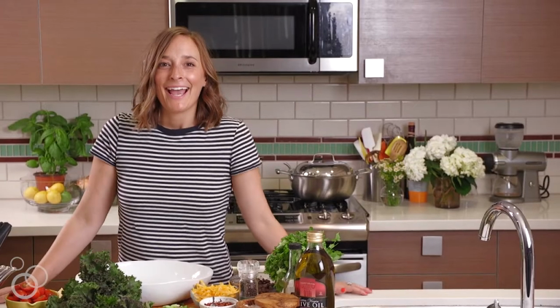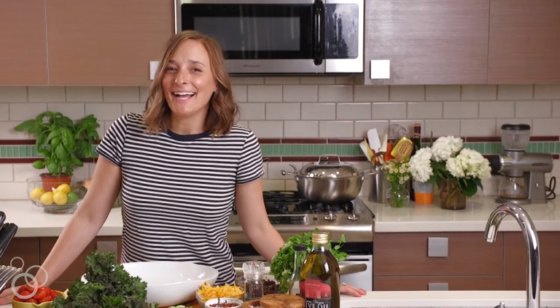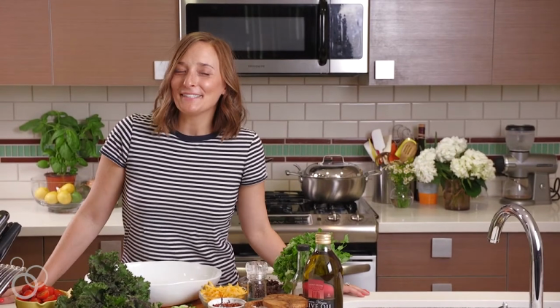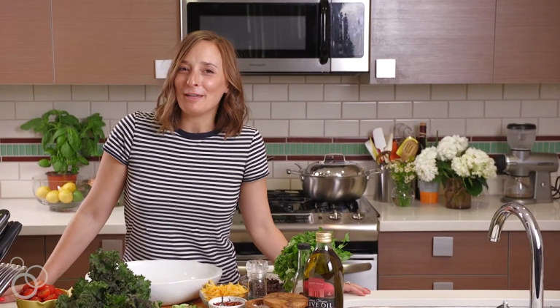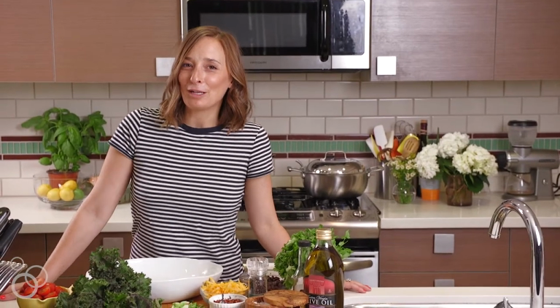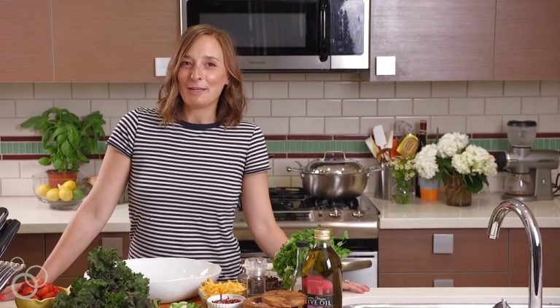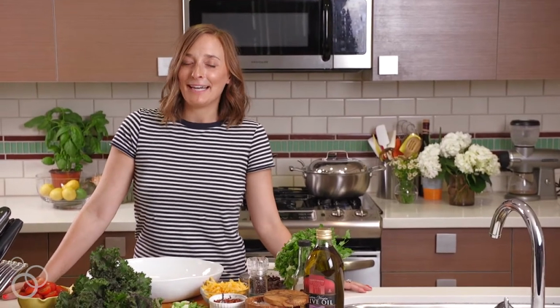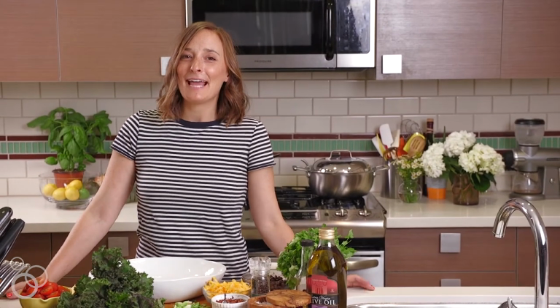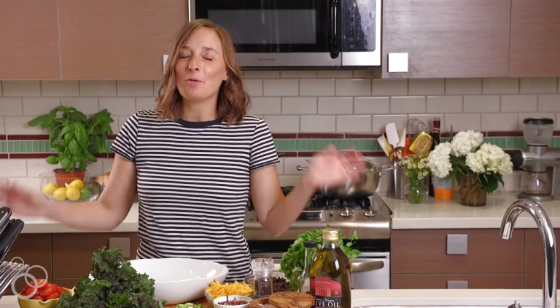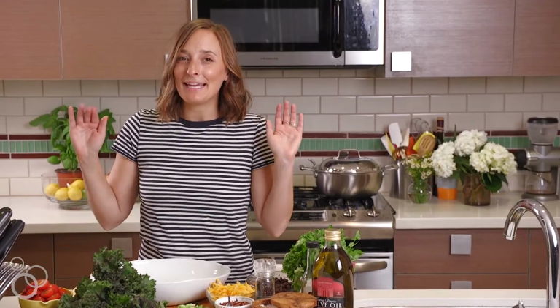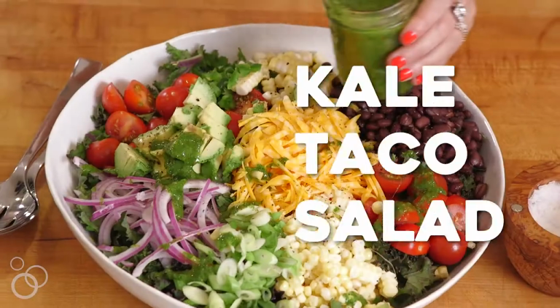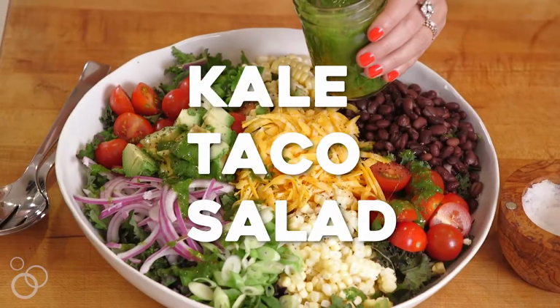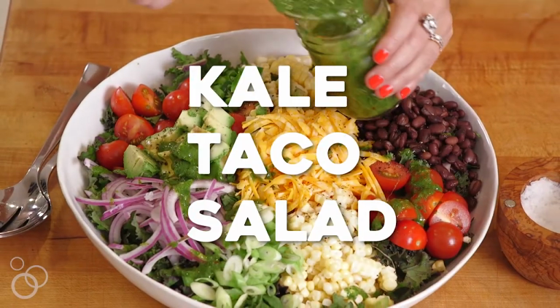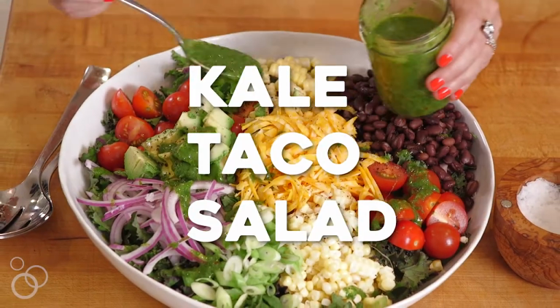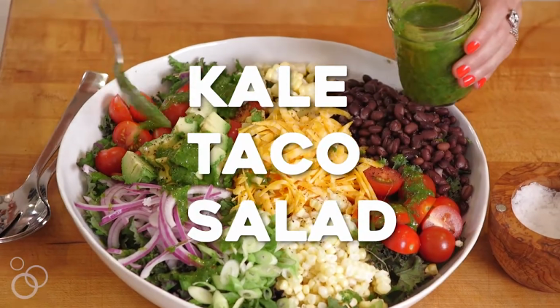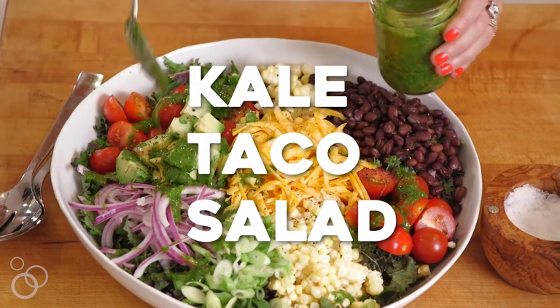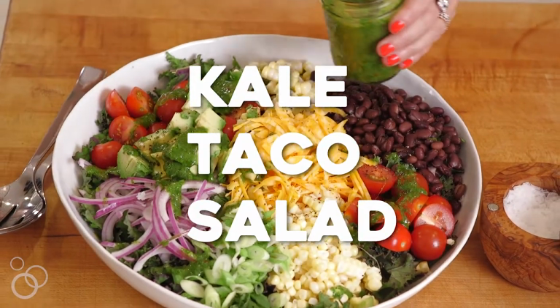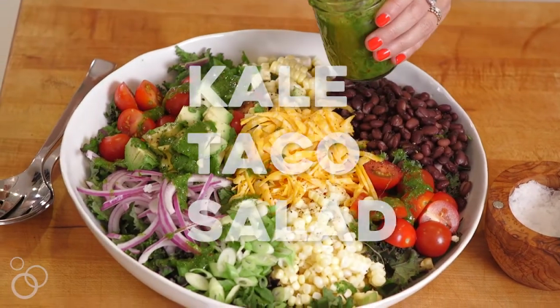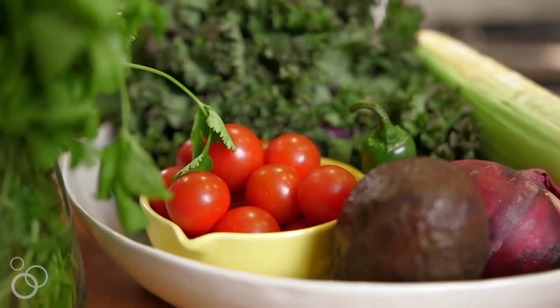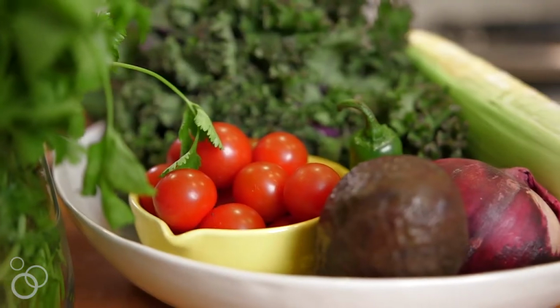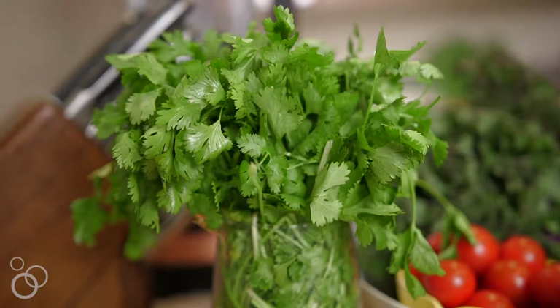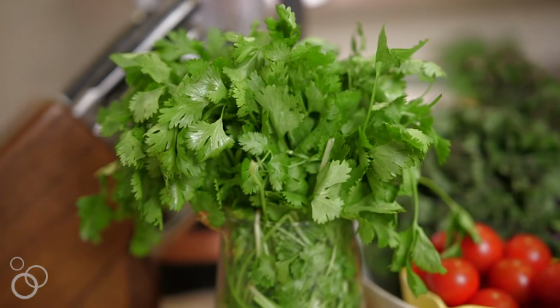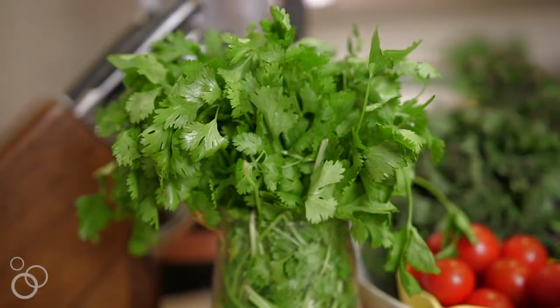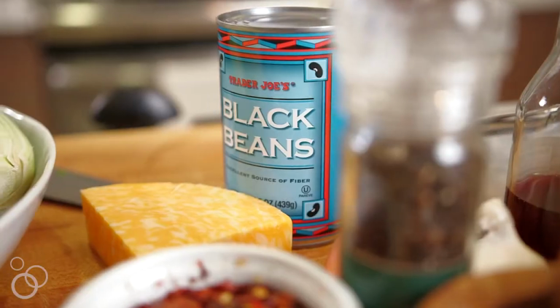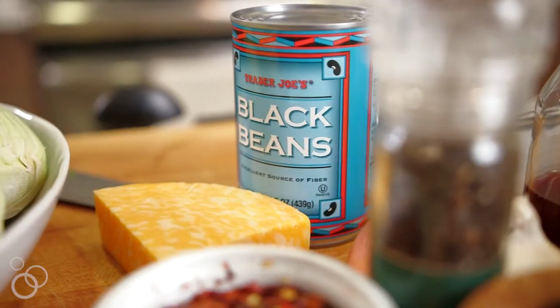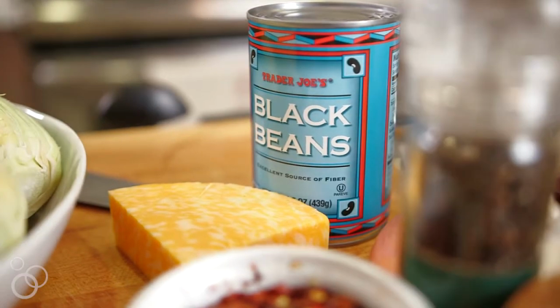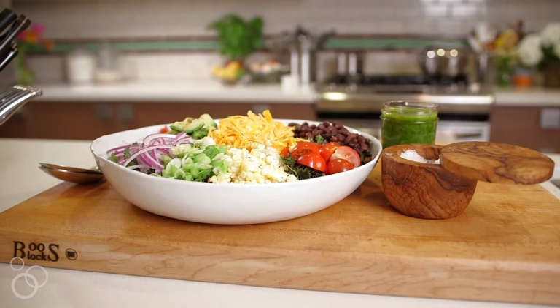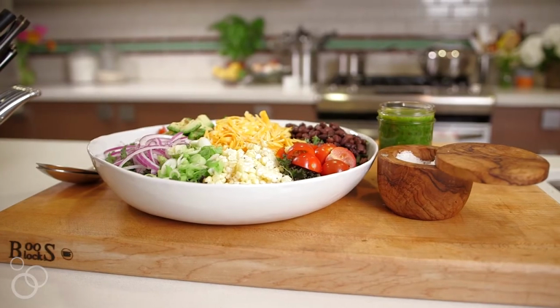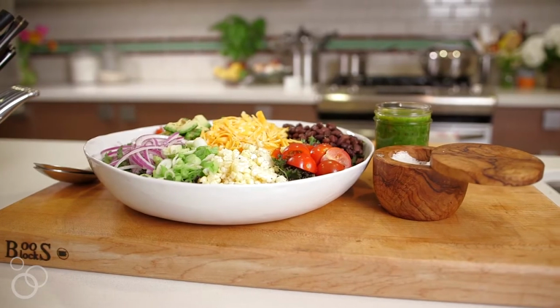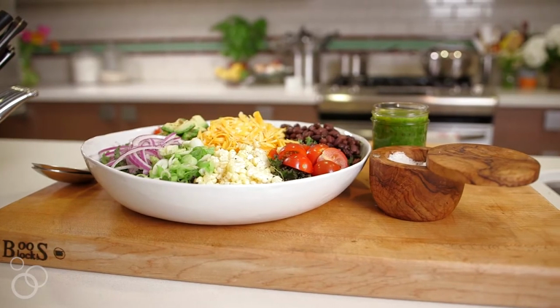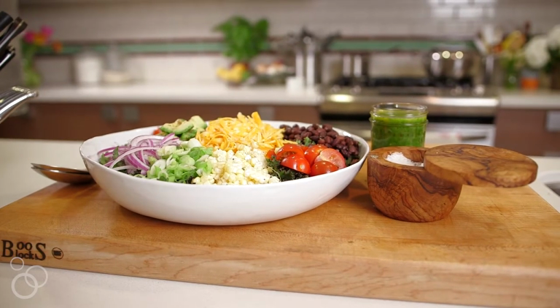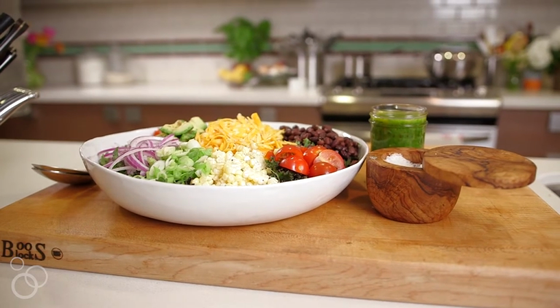Hey guys, it's Gabi from What's Gabi Cooking and today we're making a taco salad and you're going to love it. It has everything in it — you top it with a cilantro vinaigrette, you can't go wrong. Okay, let's get started!